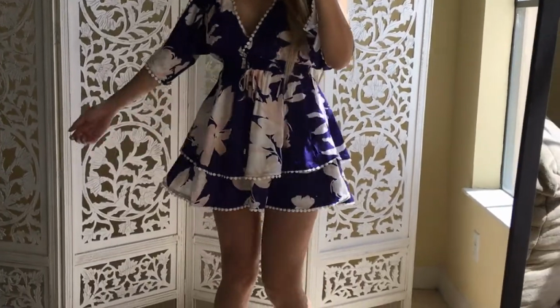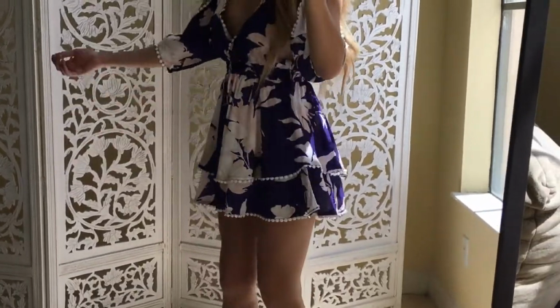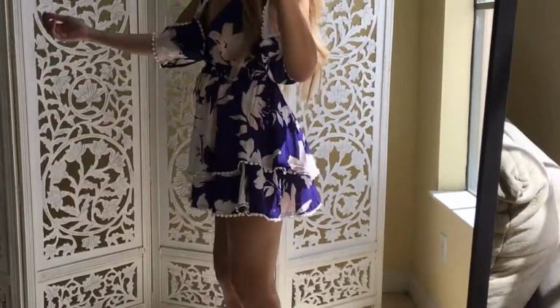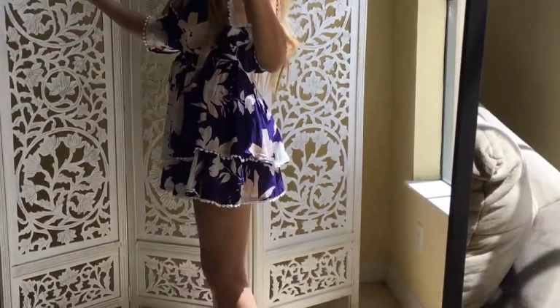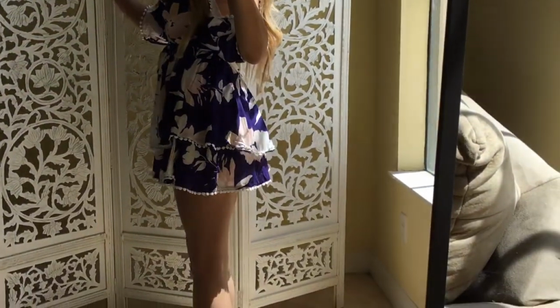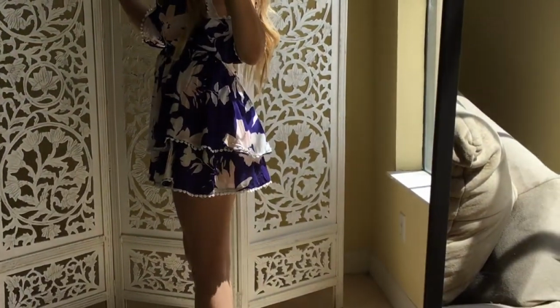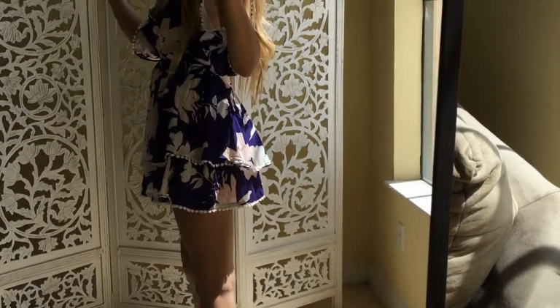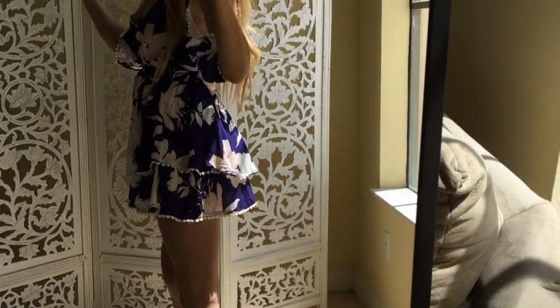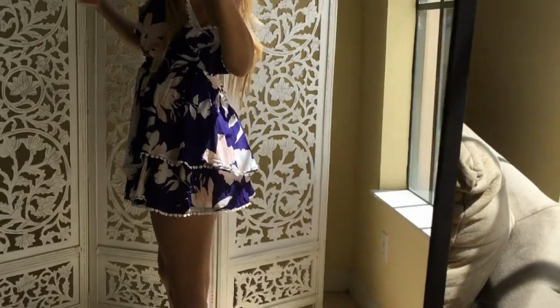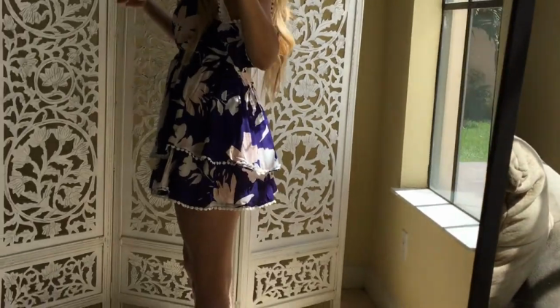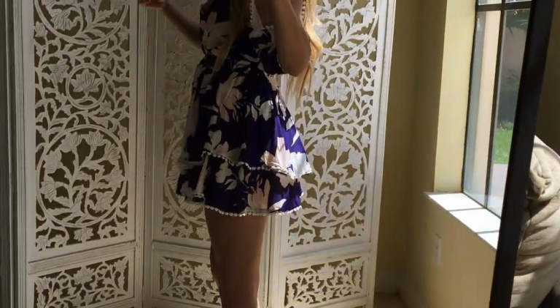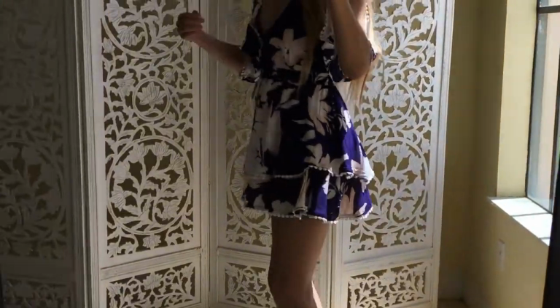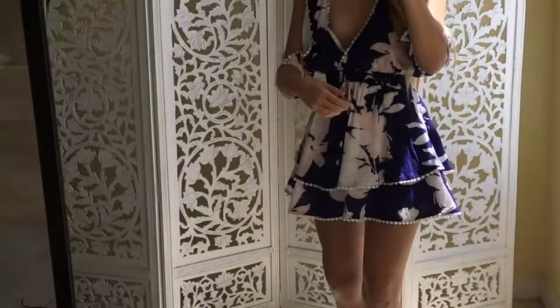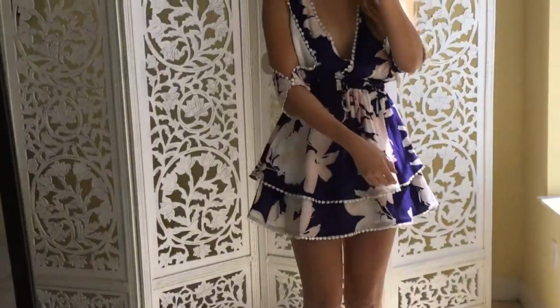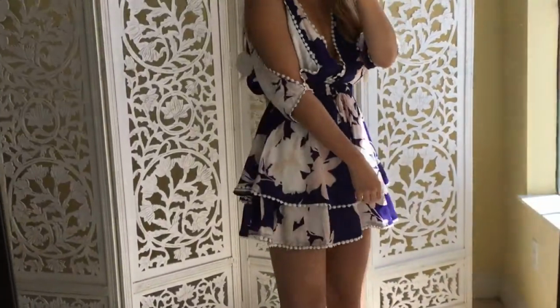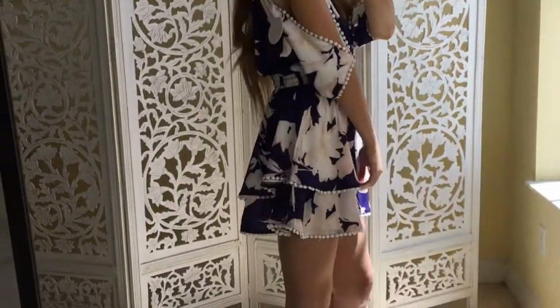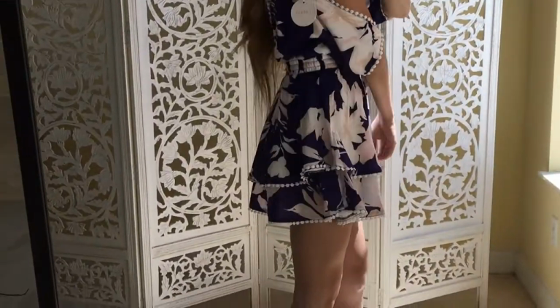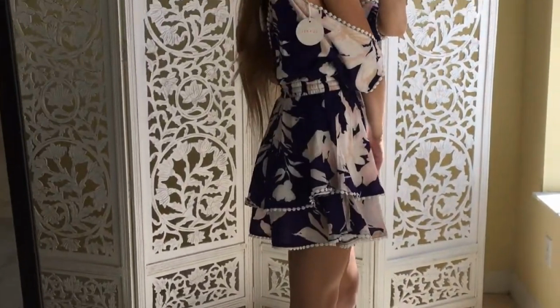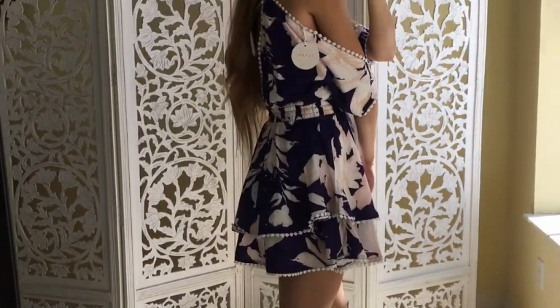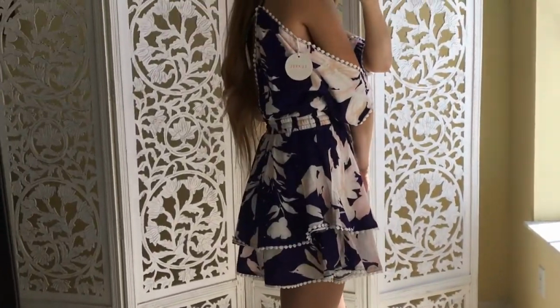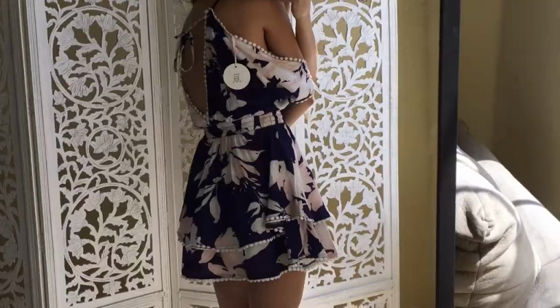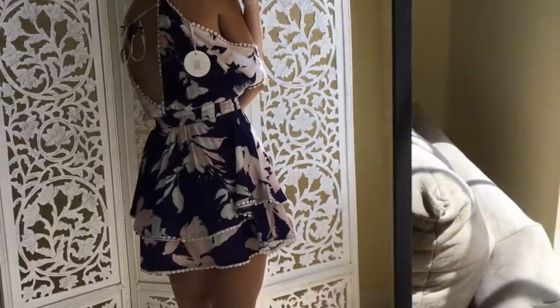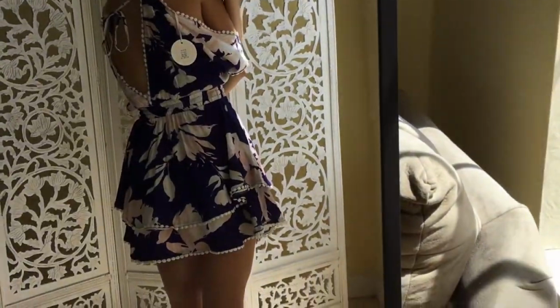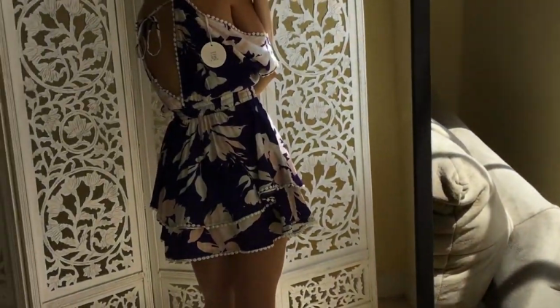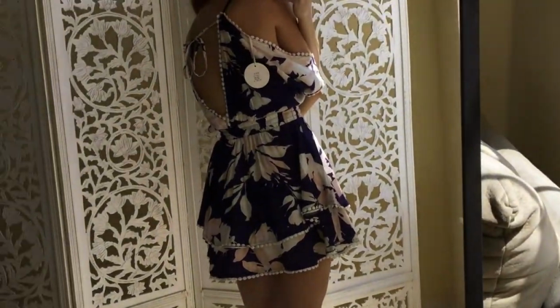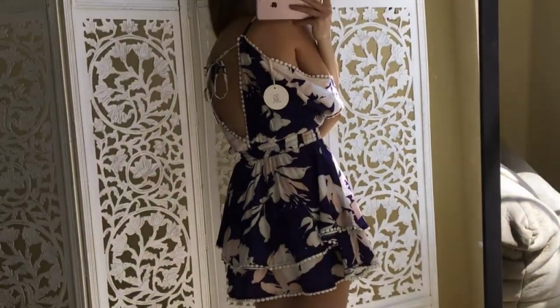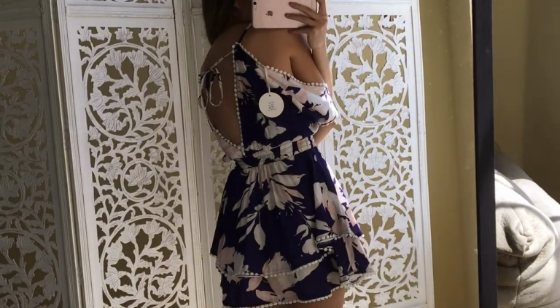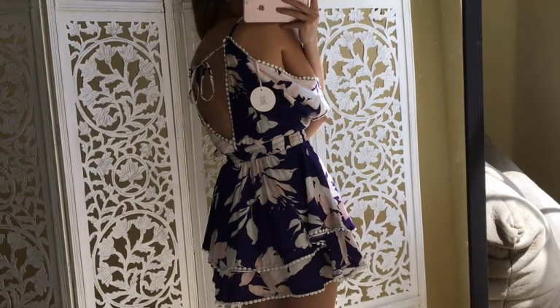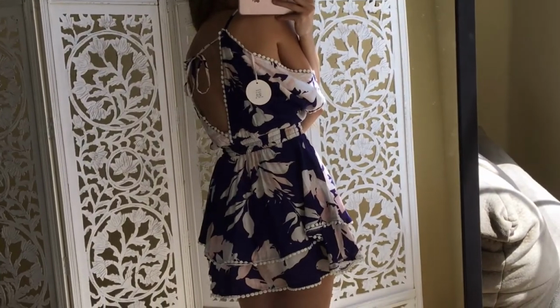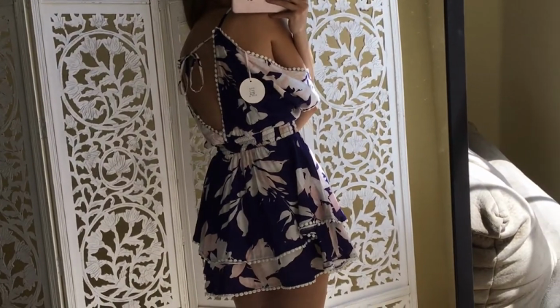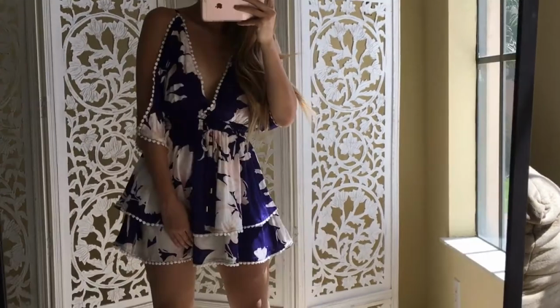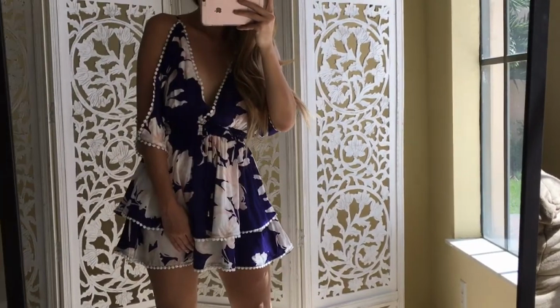If you want to see more OOTDs, please give it a like and subscribe, and let me know down in the comments if you liked it or not. Bye!